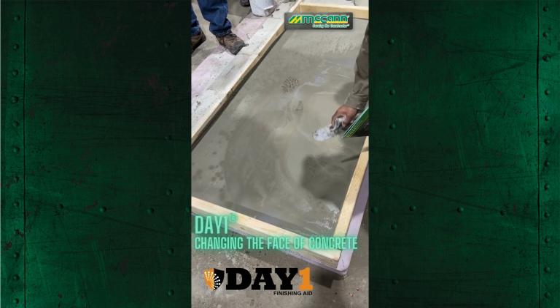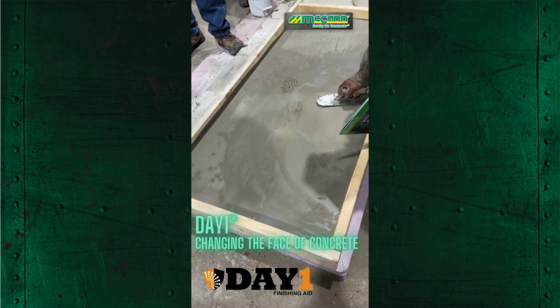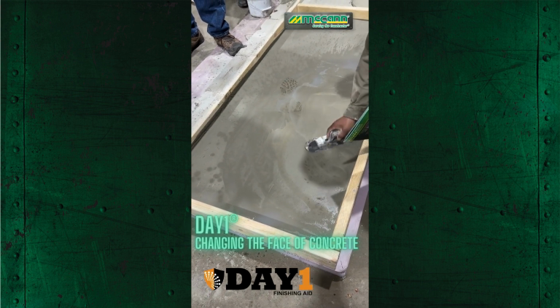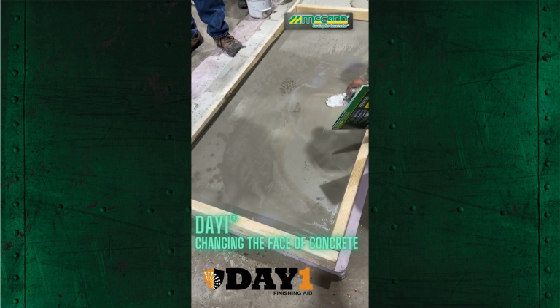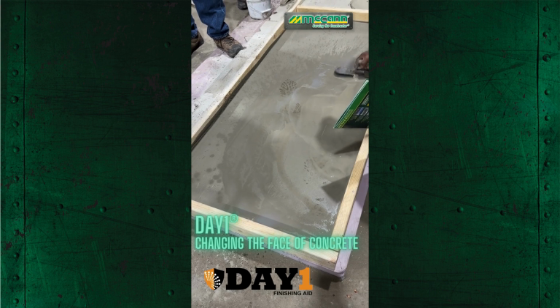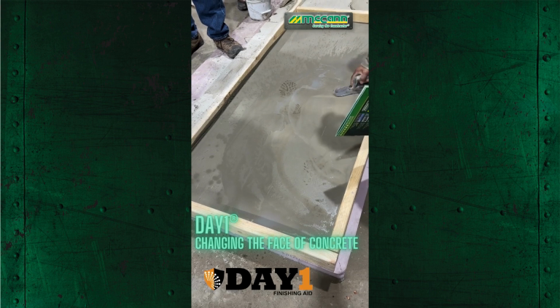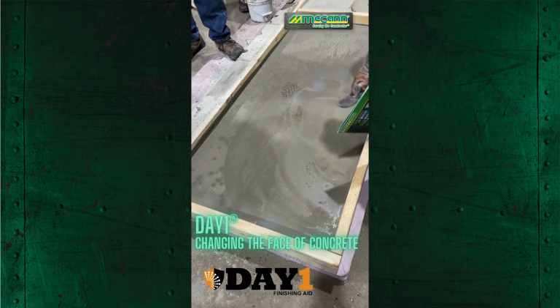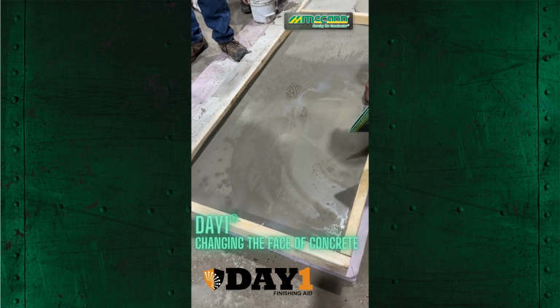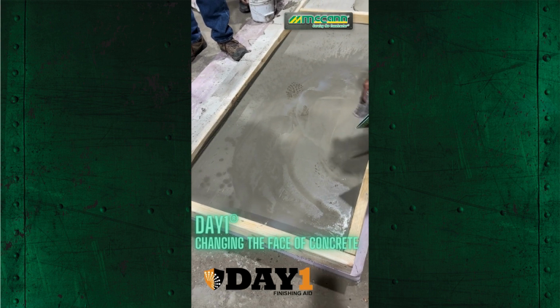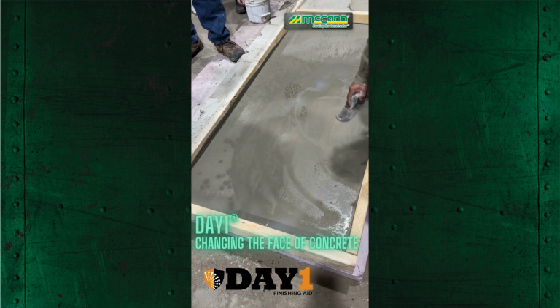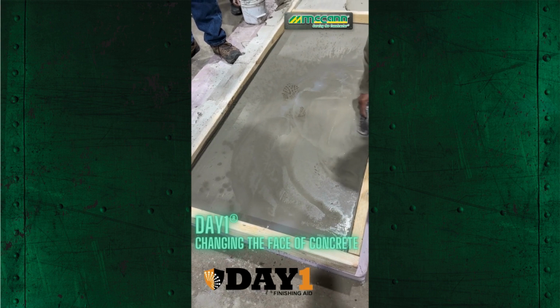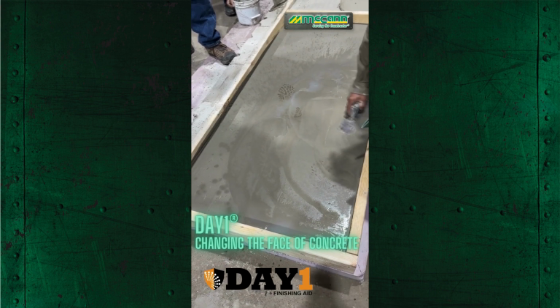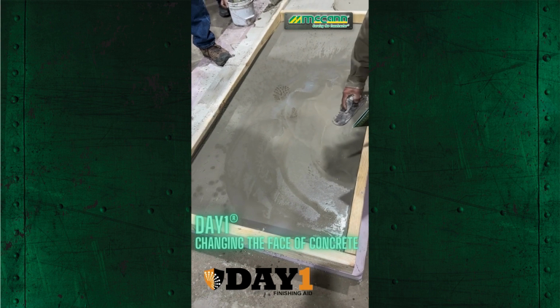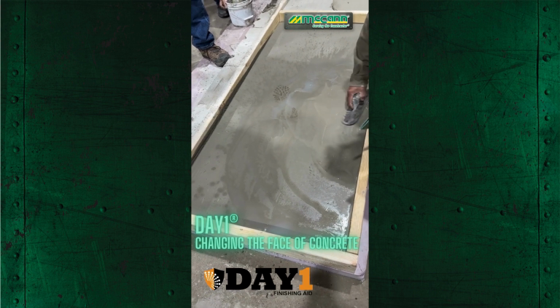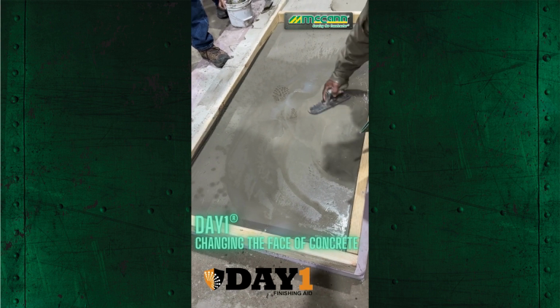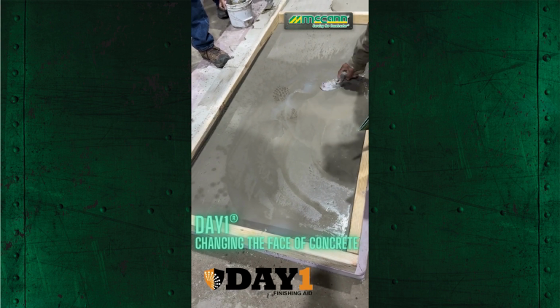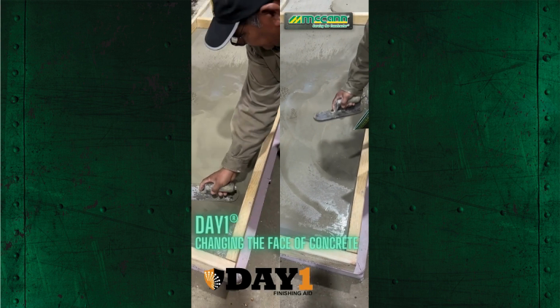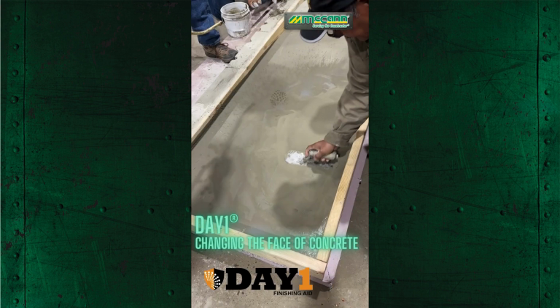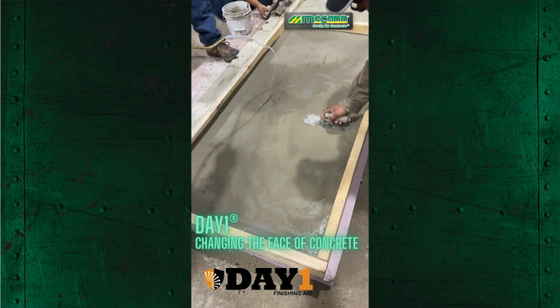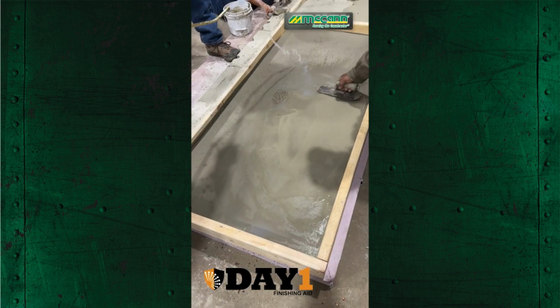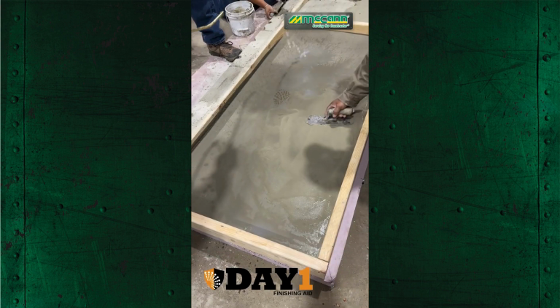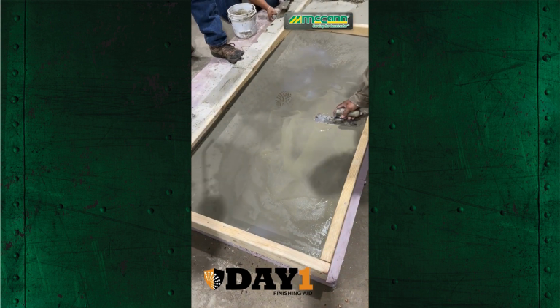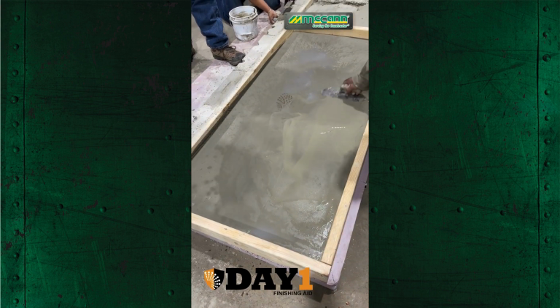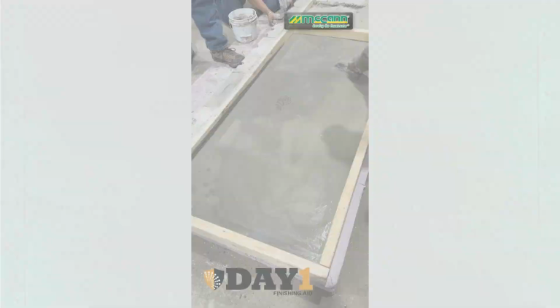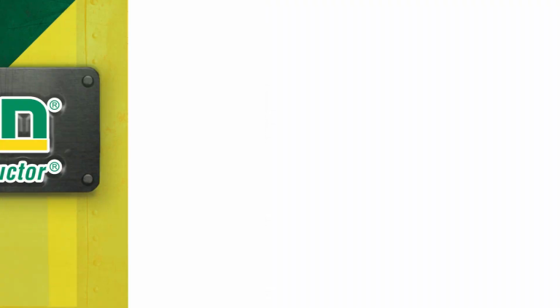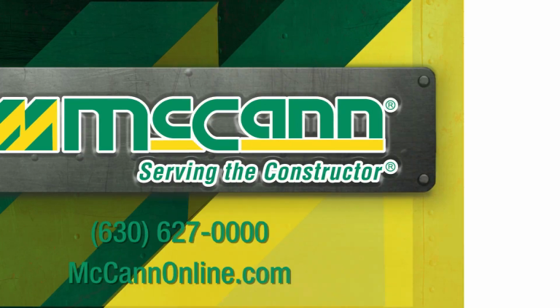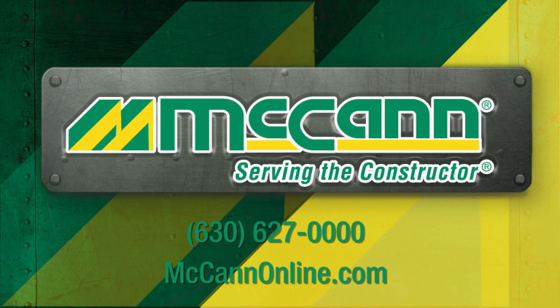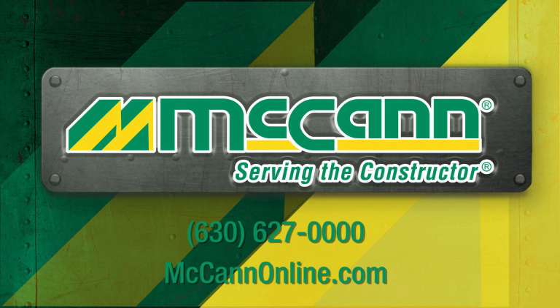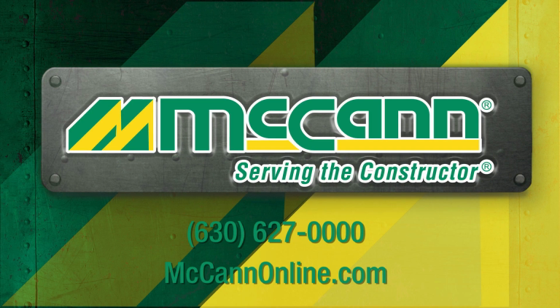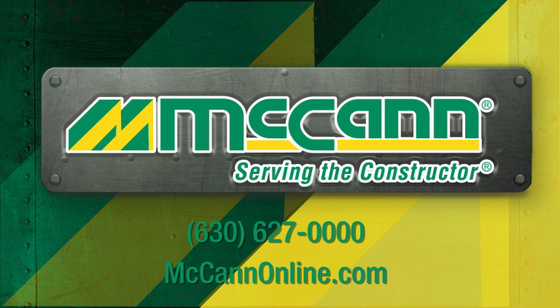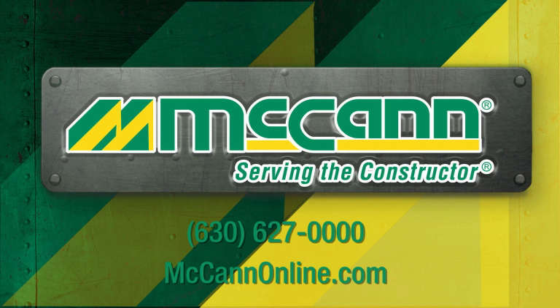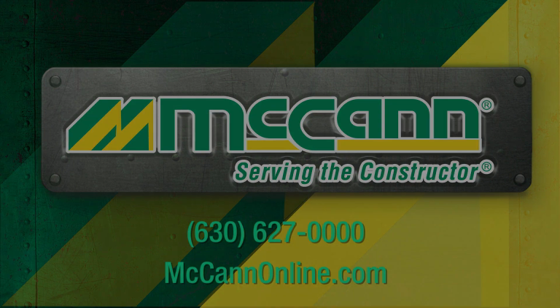Day 1 — the essential solution for better concrete finishing and durability. Available now. Contact McCann Industries today.